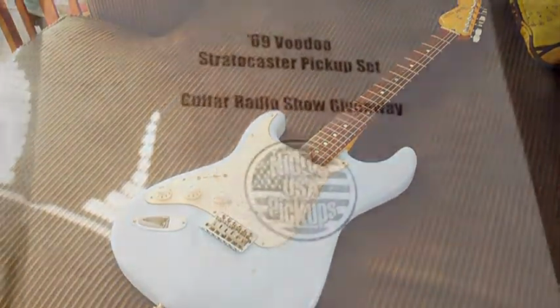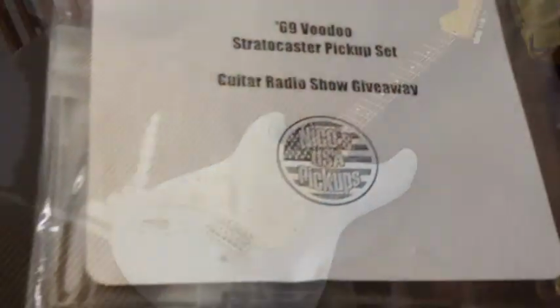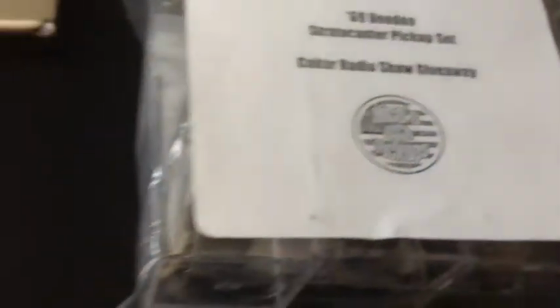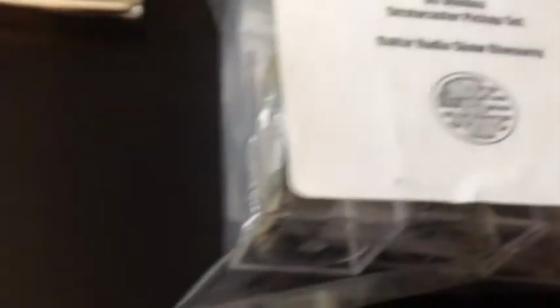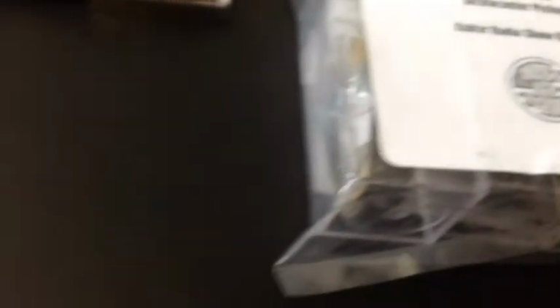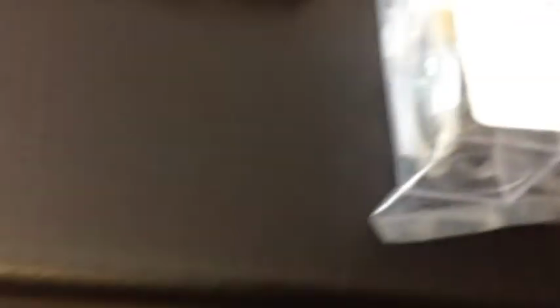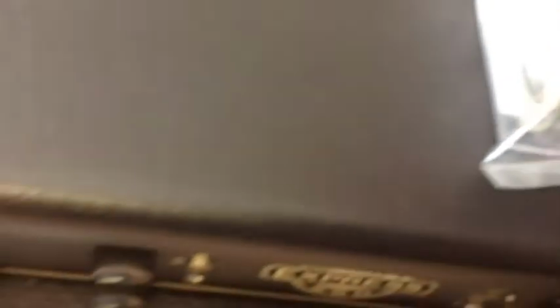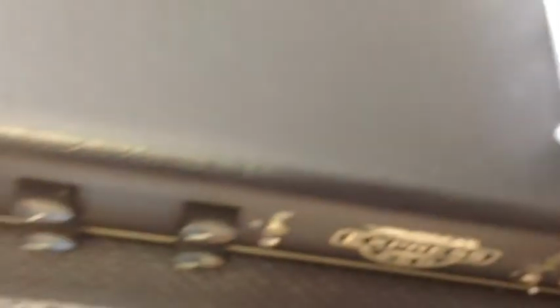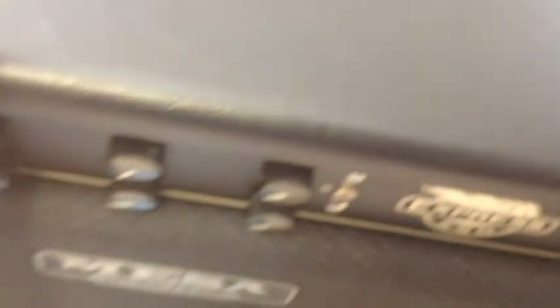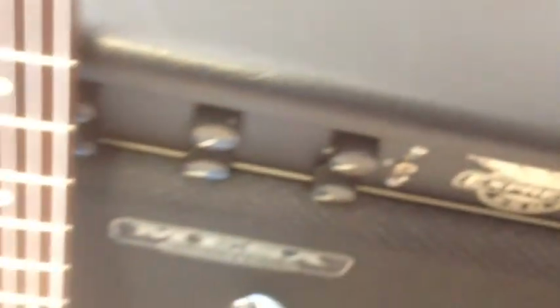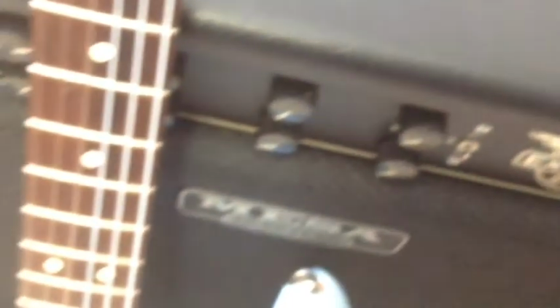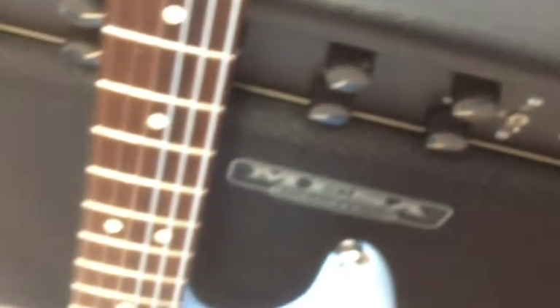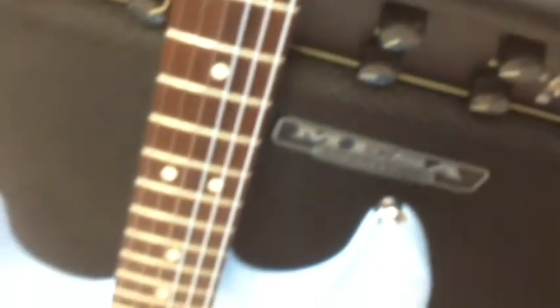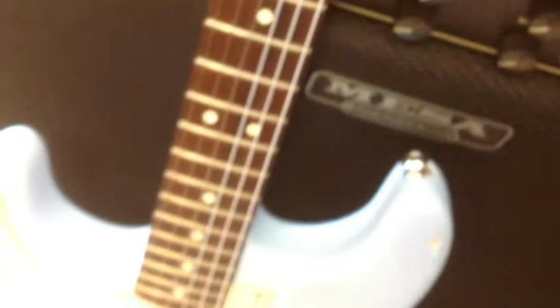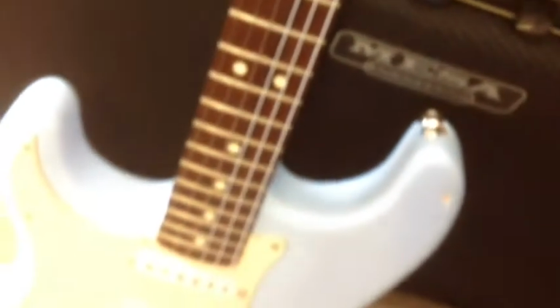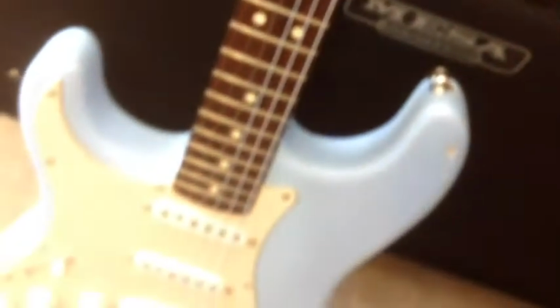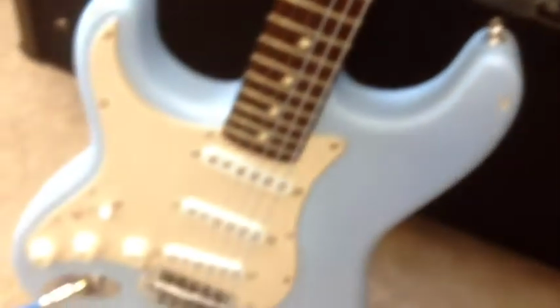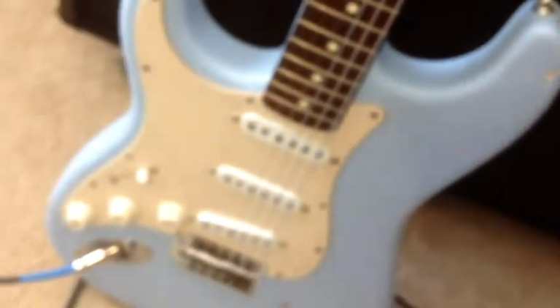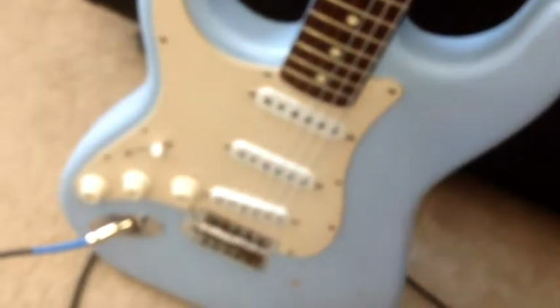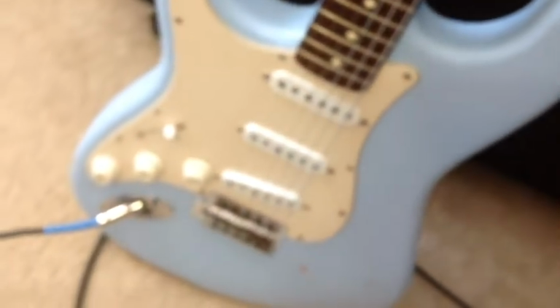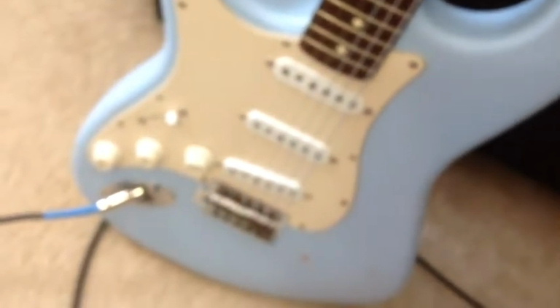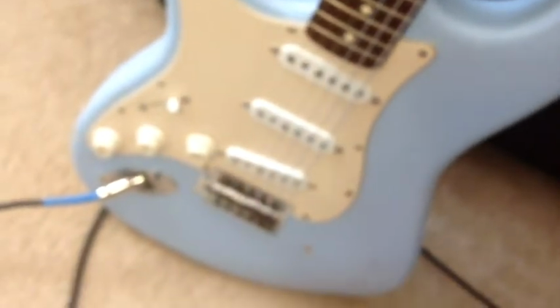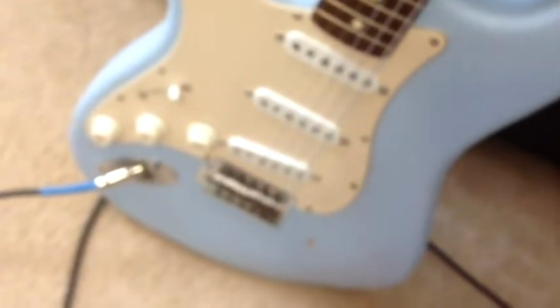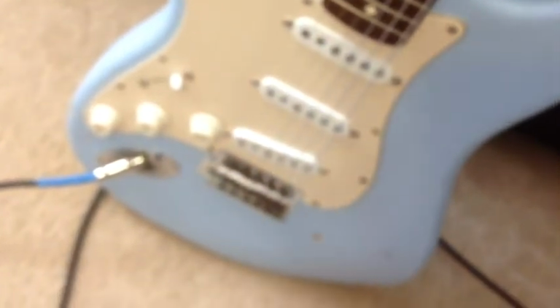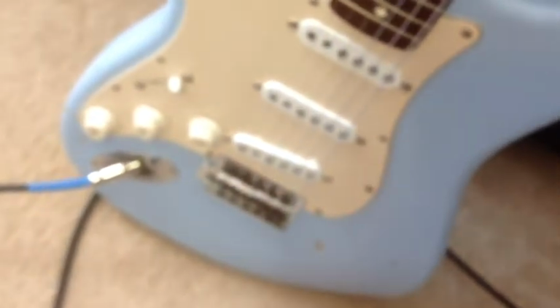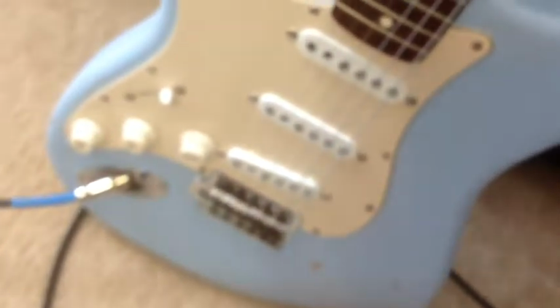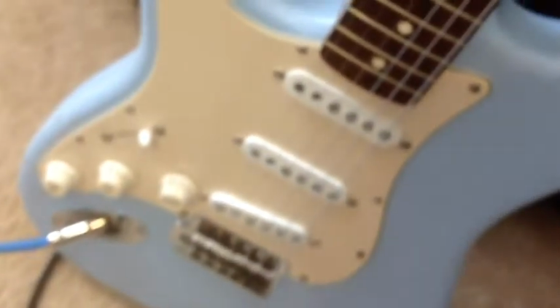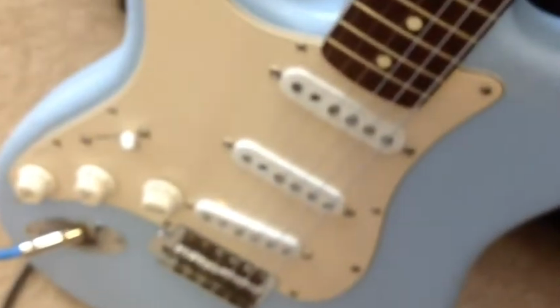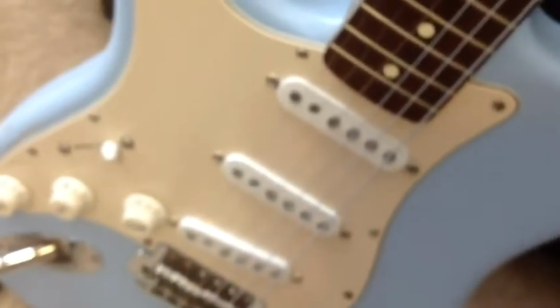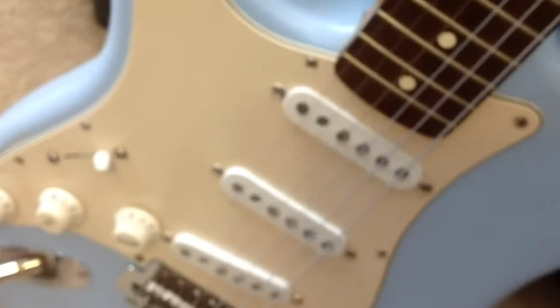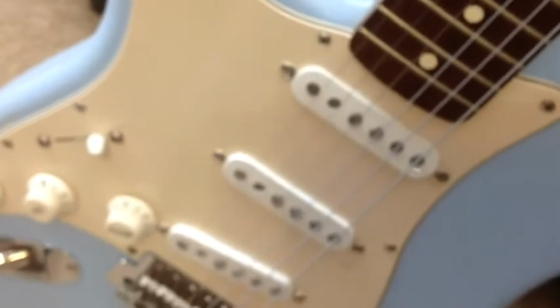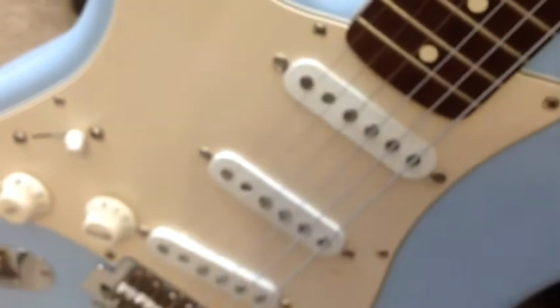Let me play you some more of these sound clips. I want to go around the horn with you — we're going to start with the bridge pickup, and you'll hear those amazing bell-like tones all the way through to the neck pickup. Check it out.